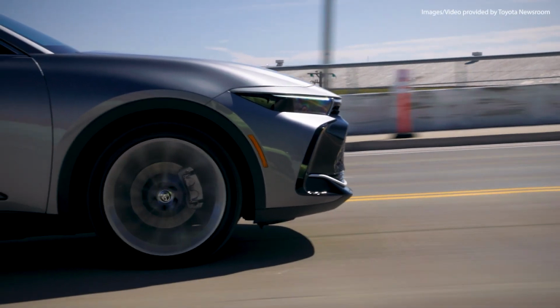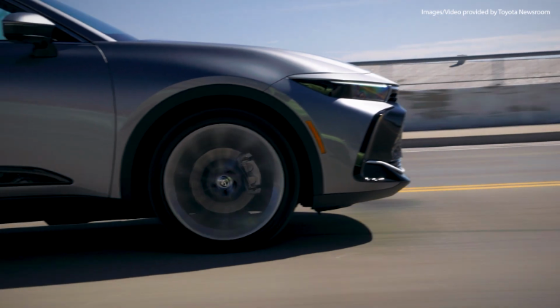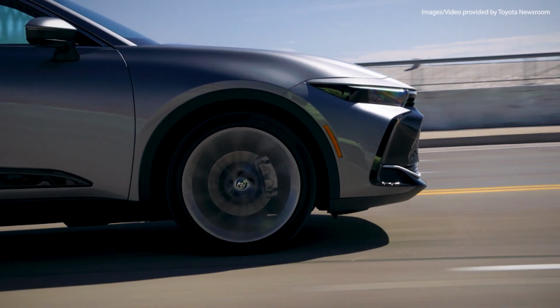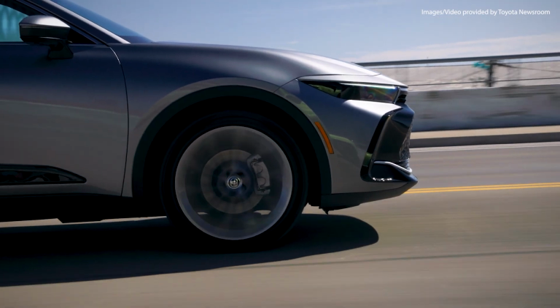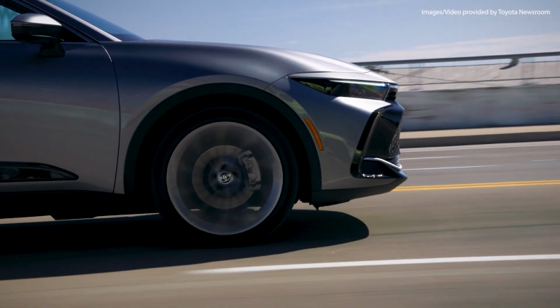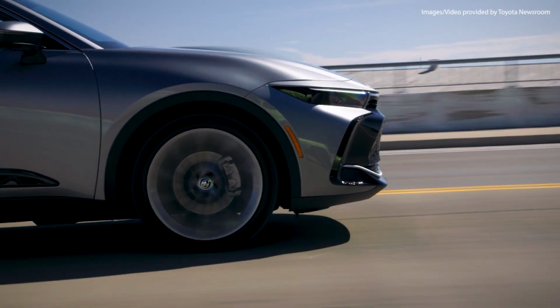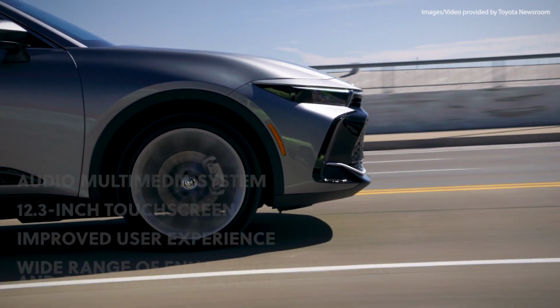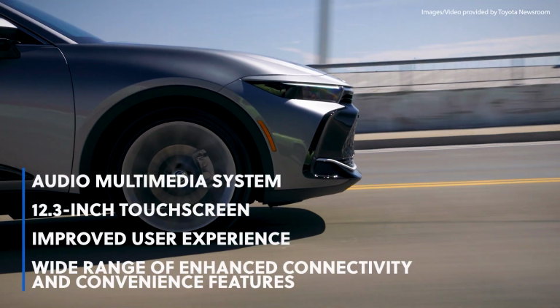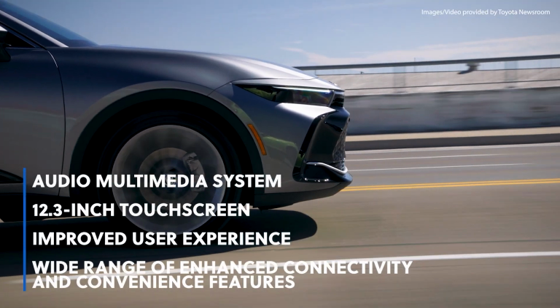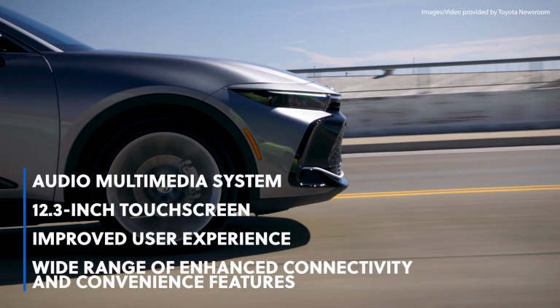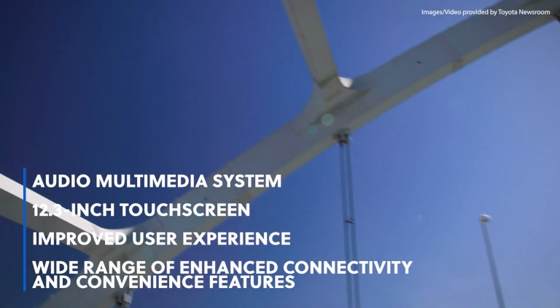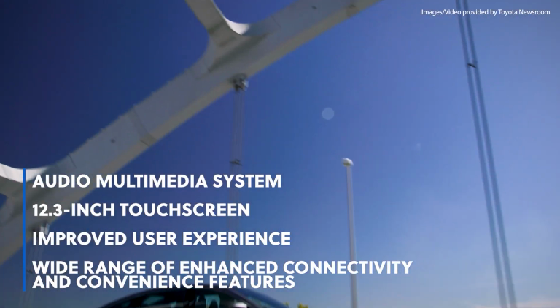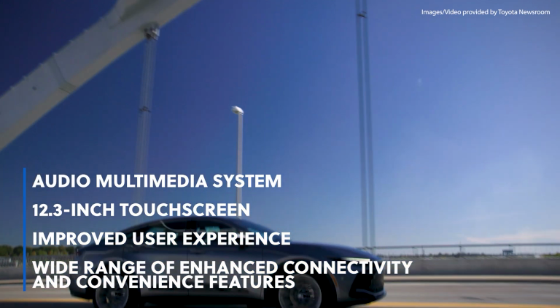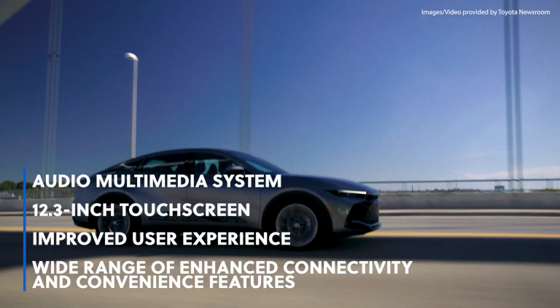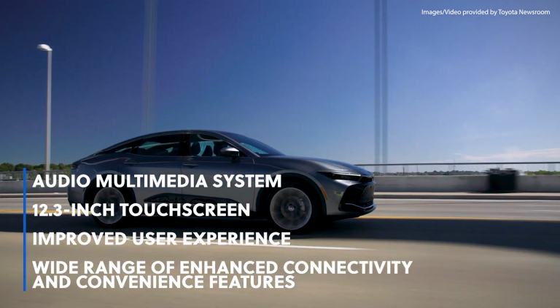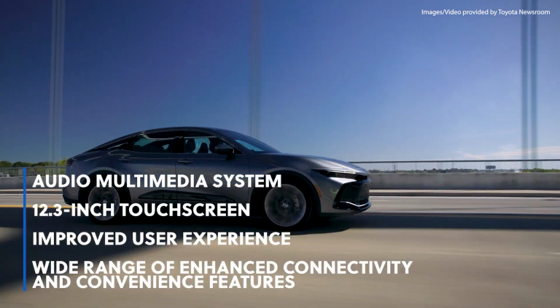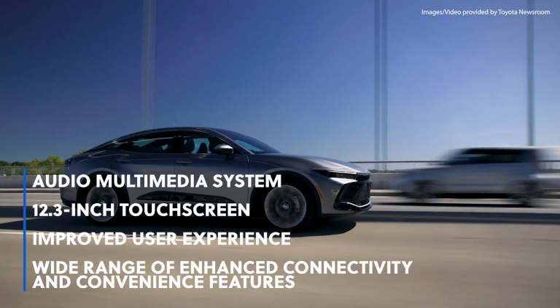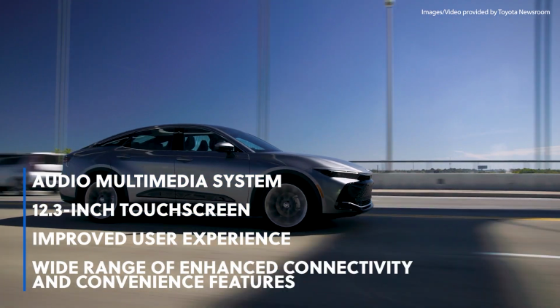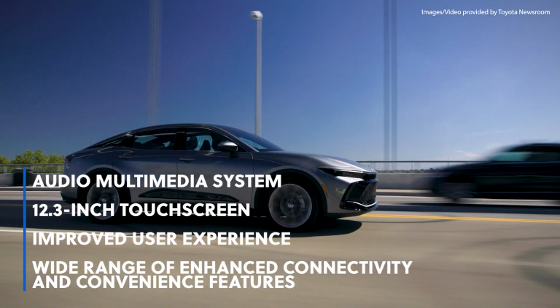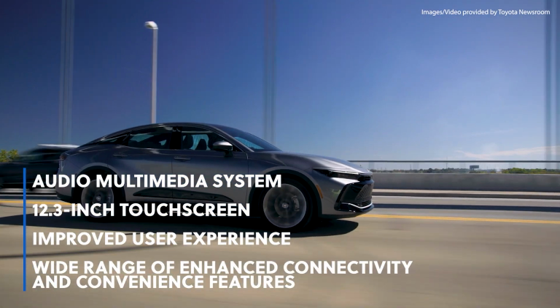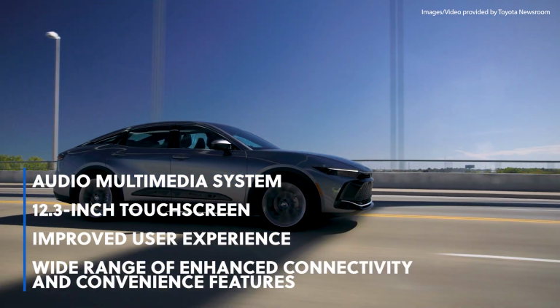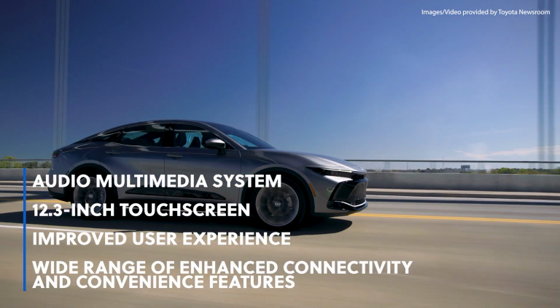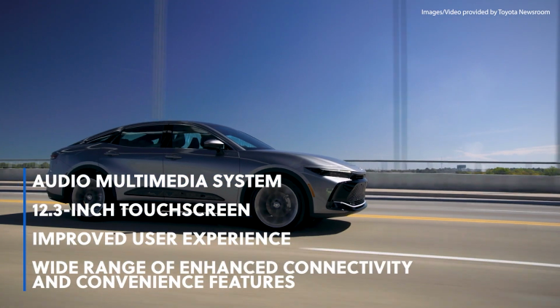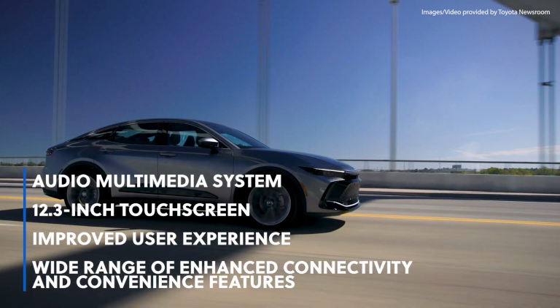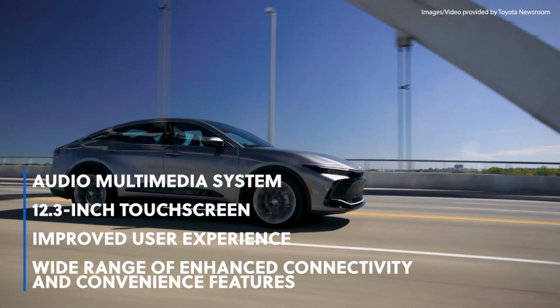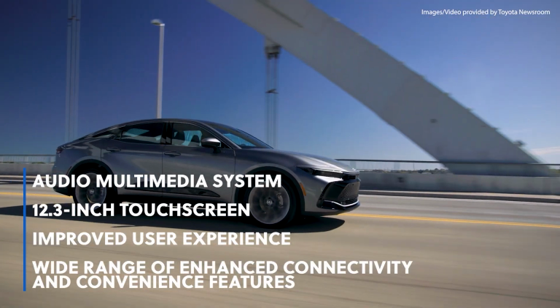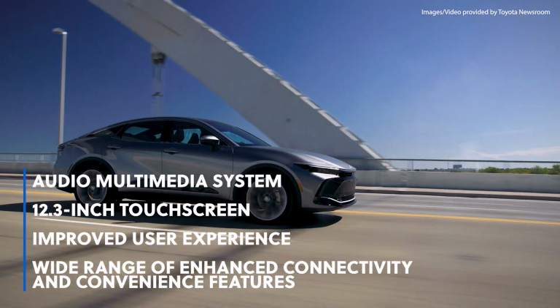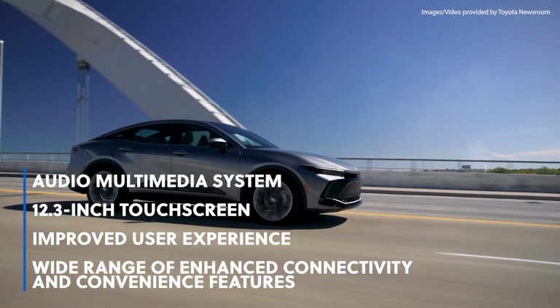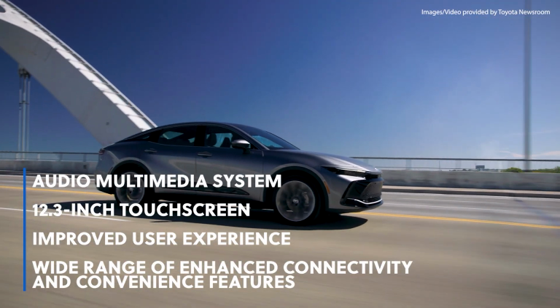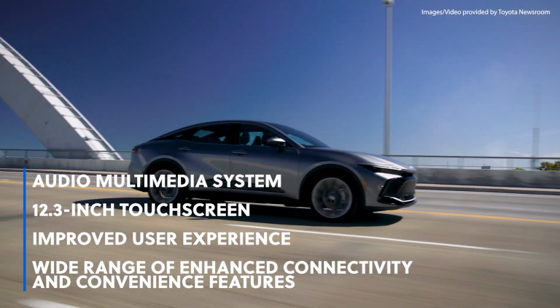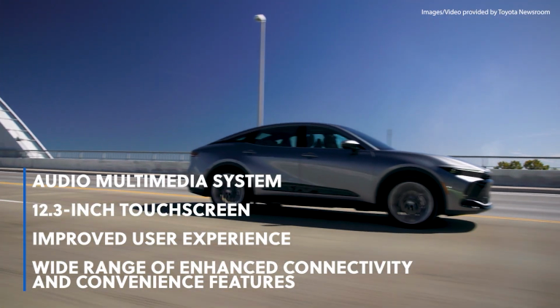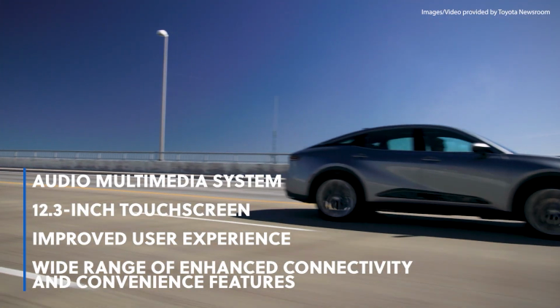All Crown models feature Toyota's all-new North American-developed audio multimedia system, featuring a 12.3-inch touchscreen, an improved user experience, and a wide range of enhanced connectivity and convenience features.